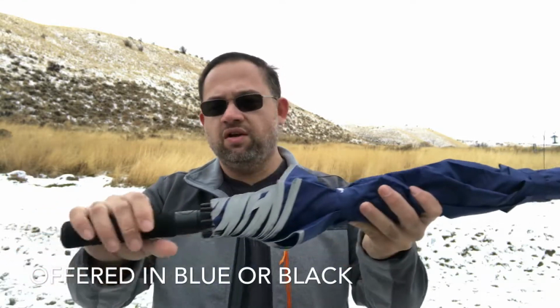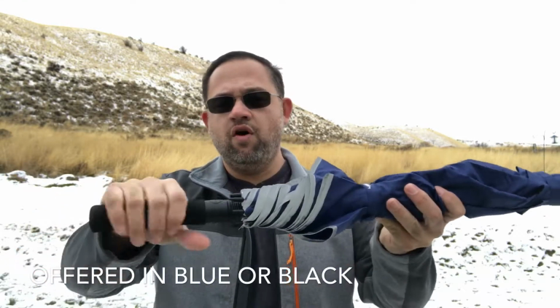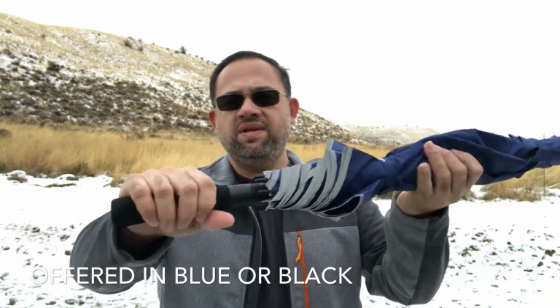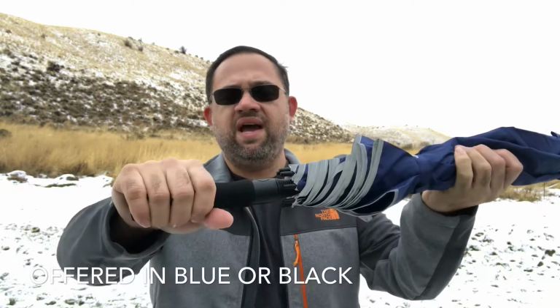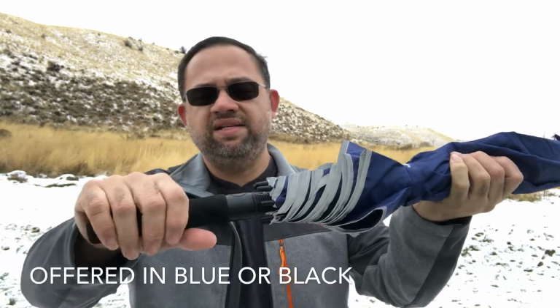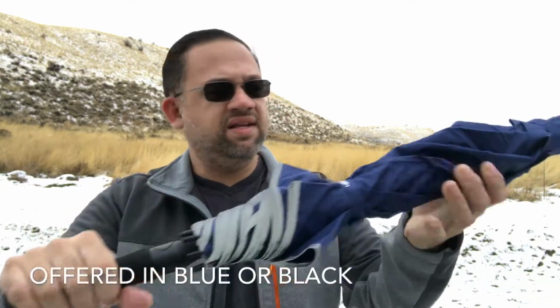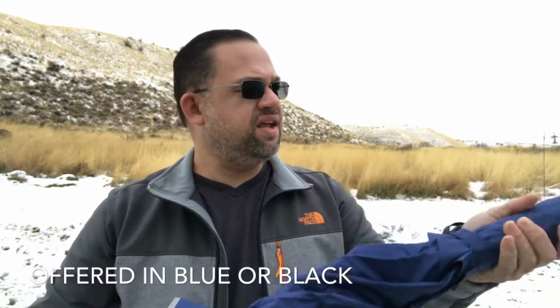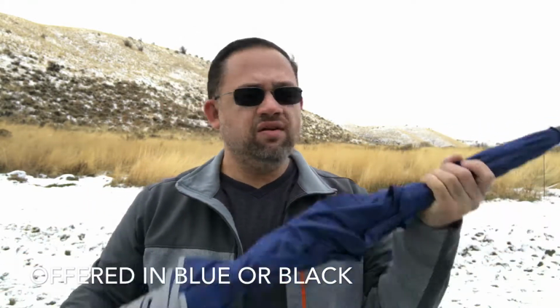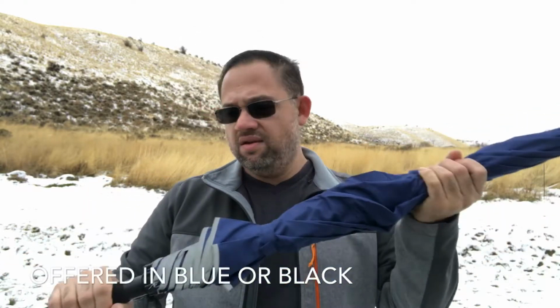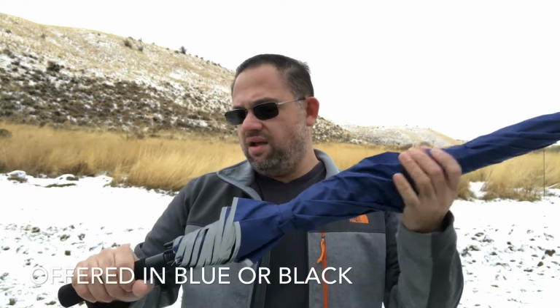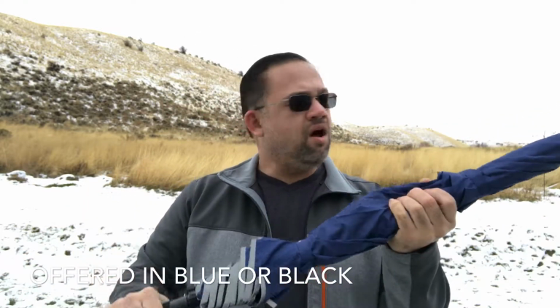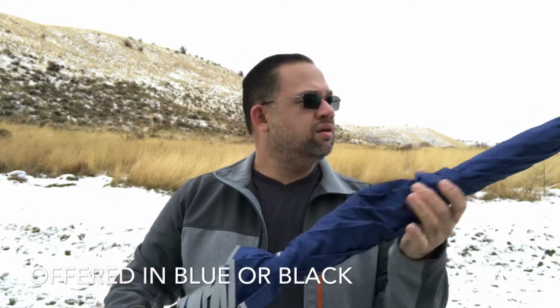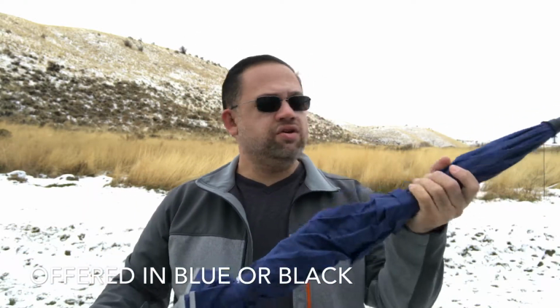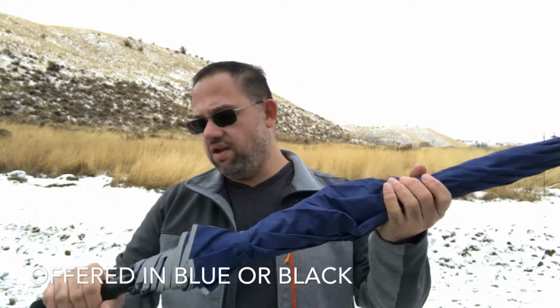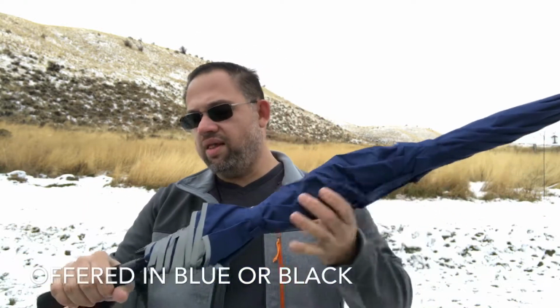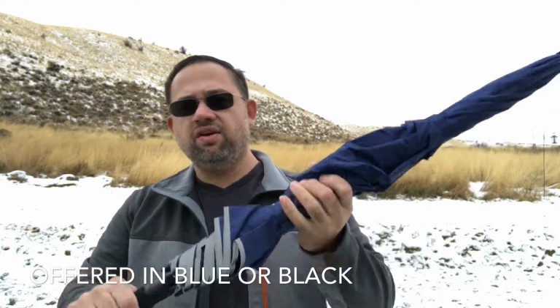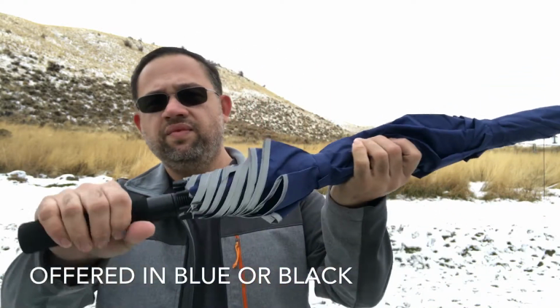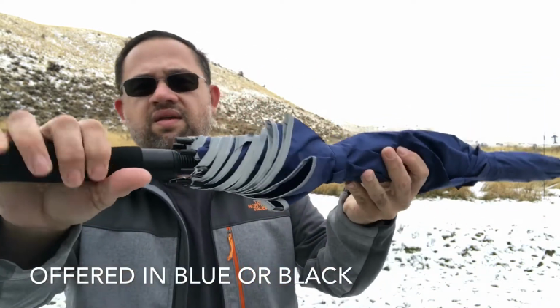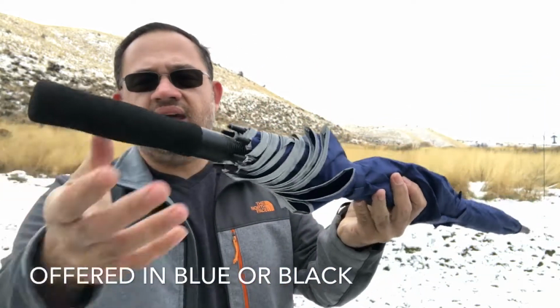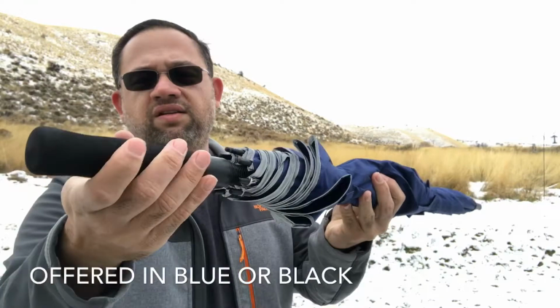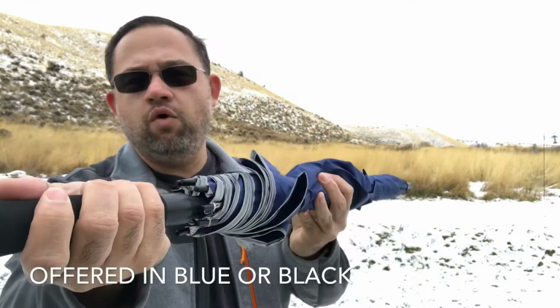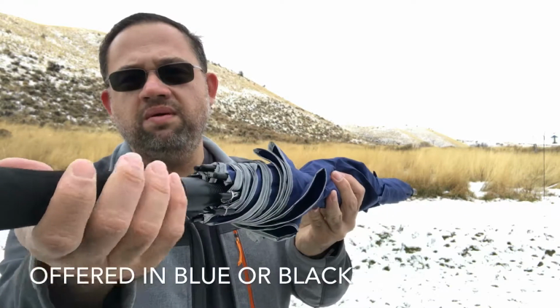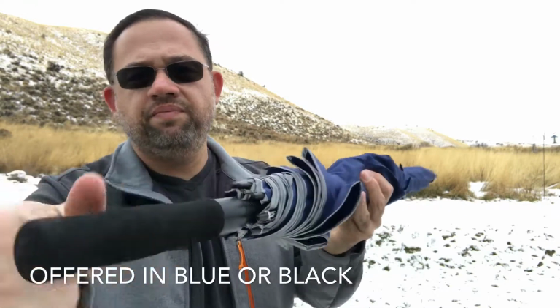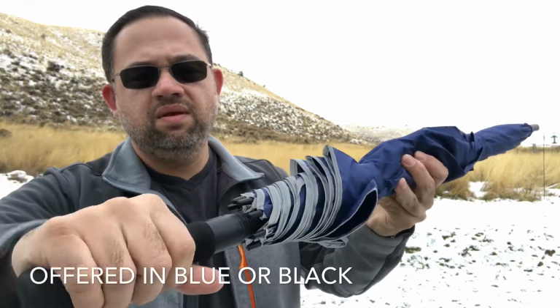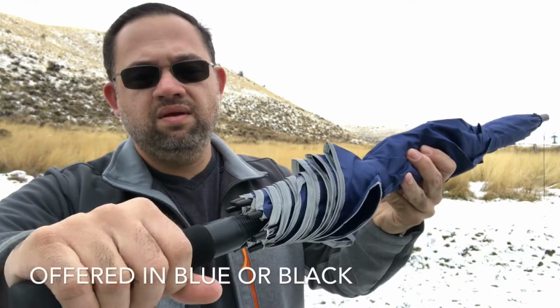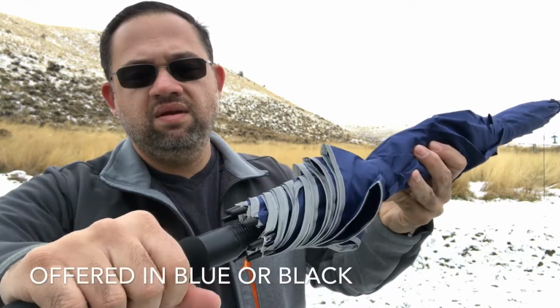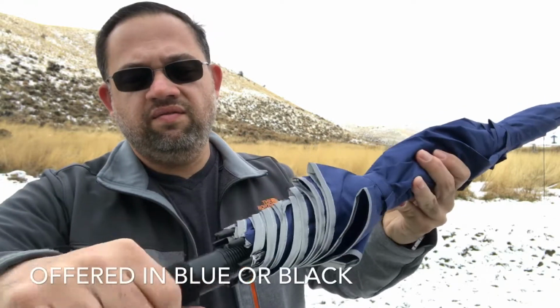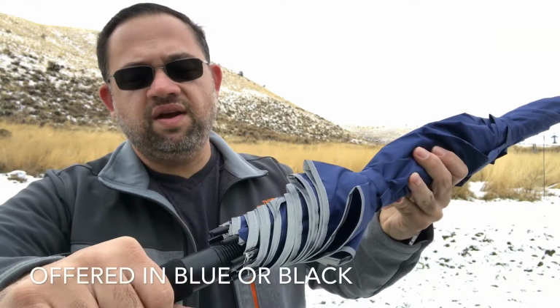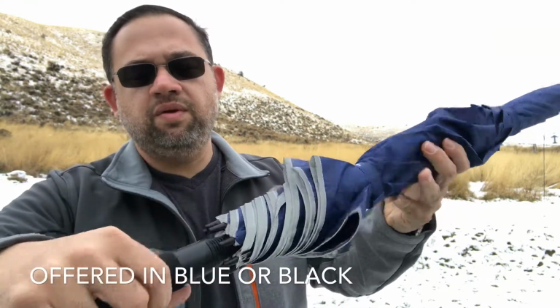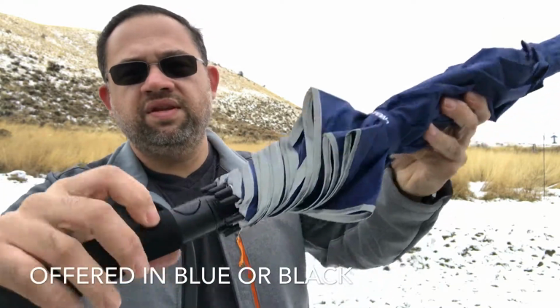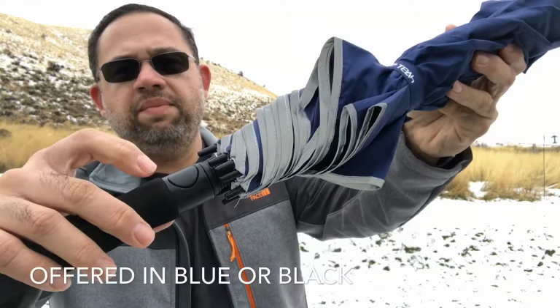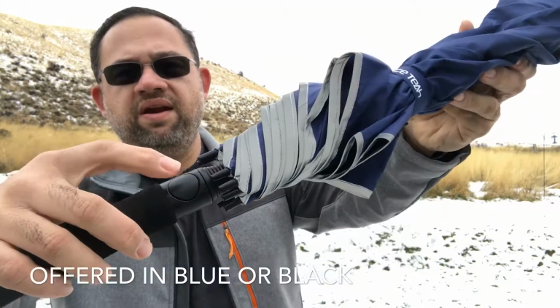The foam is nice. This is a long, large umbrella, so the handle is foam — feels comfortable. This is the button here.